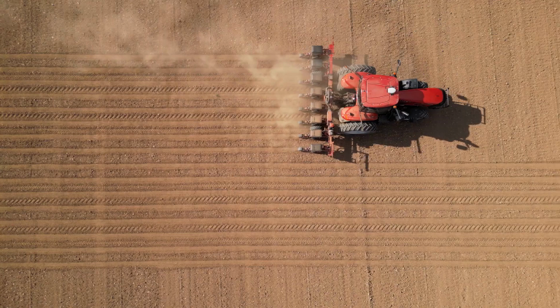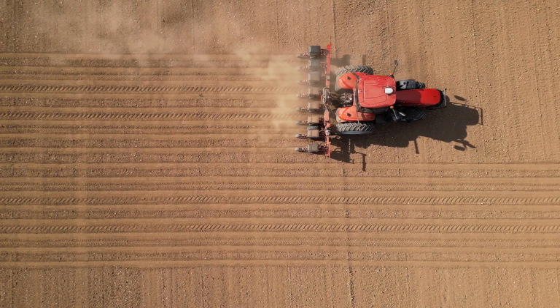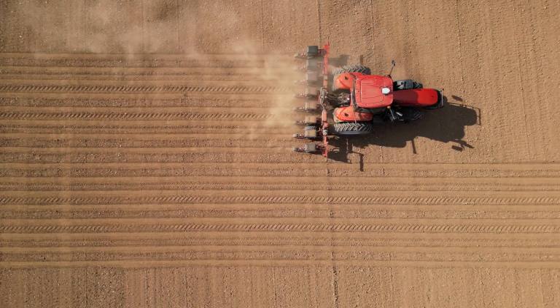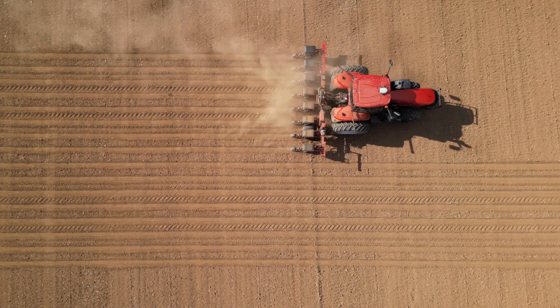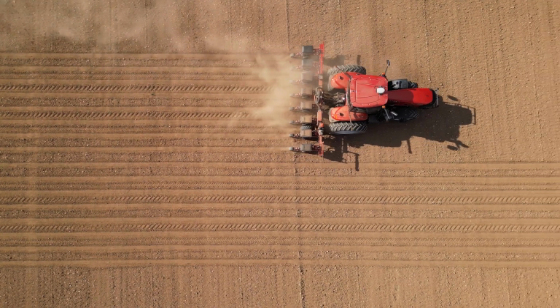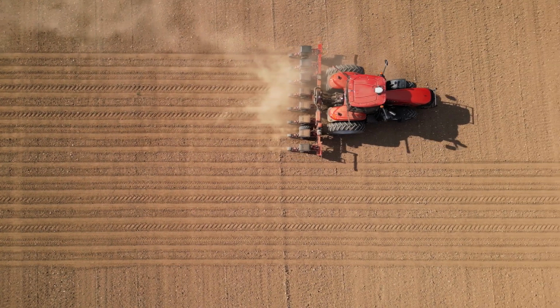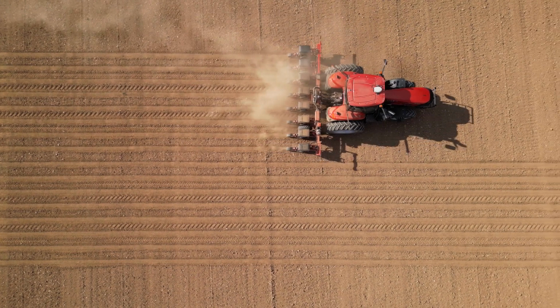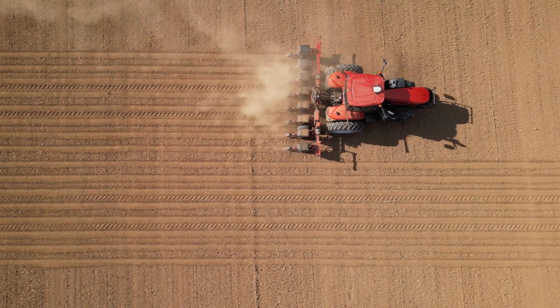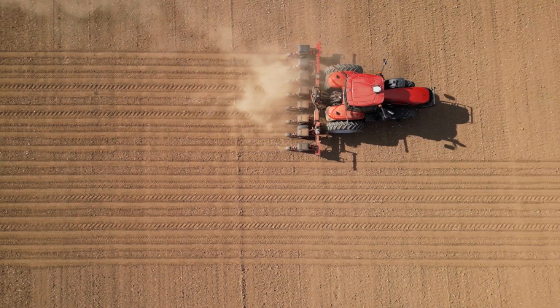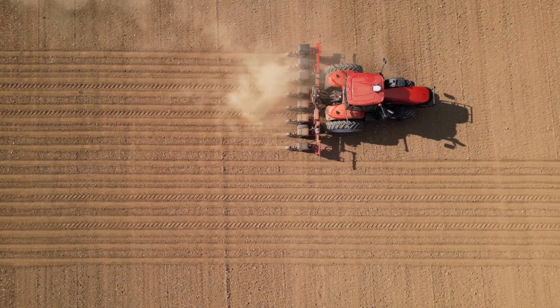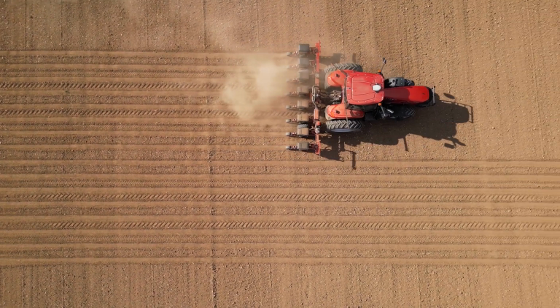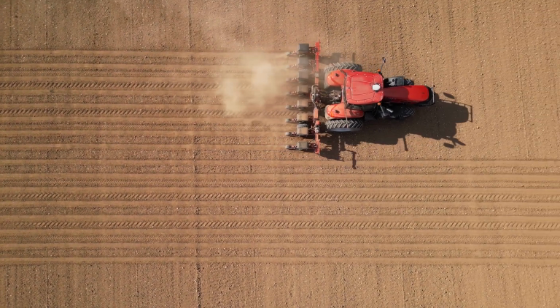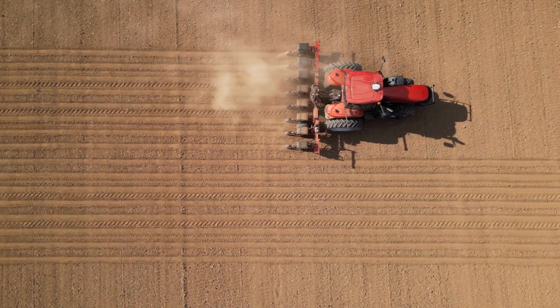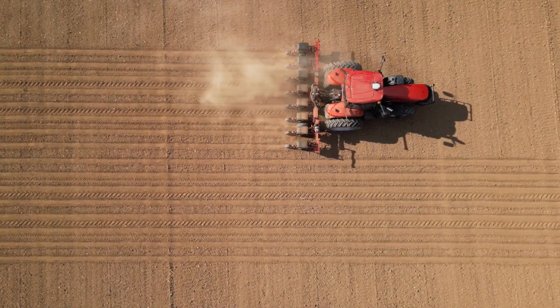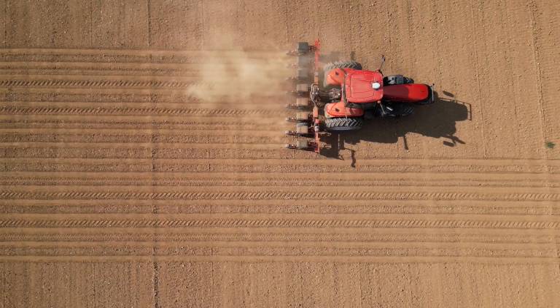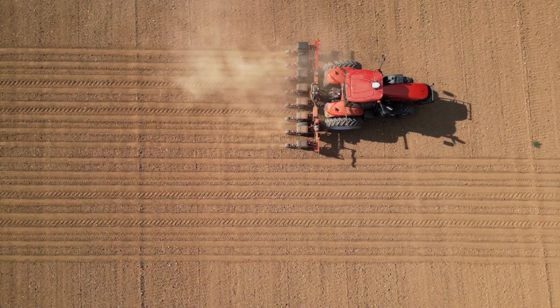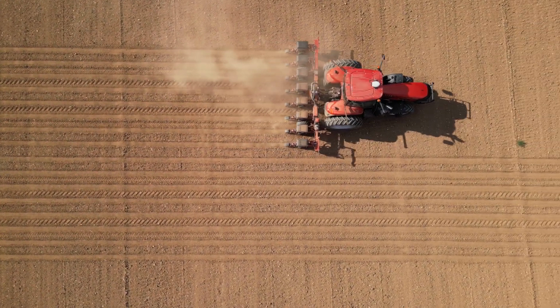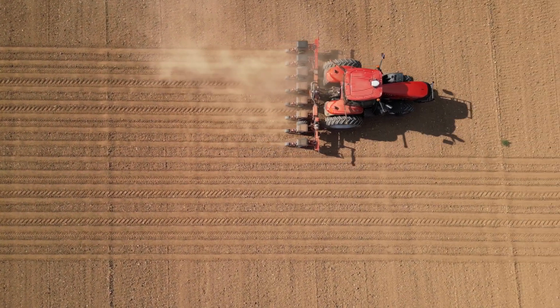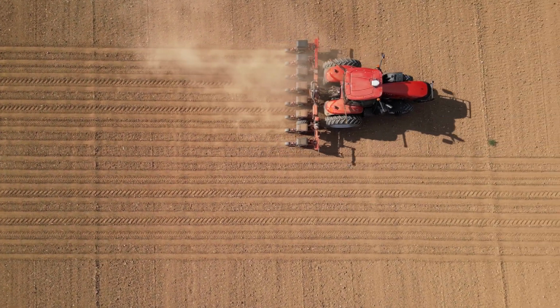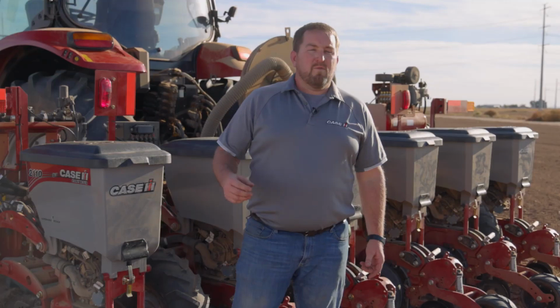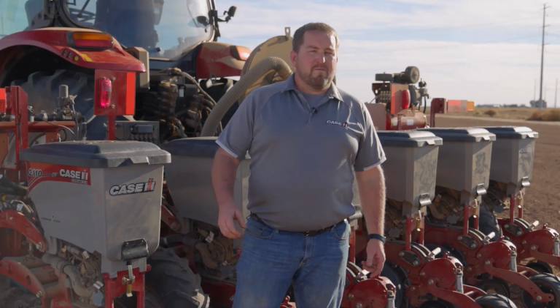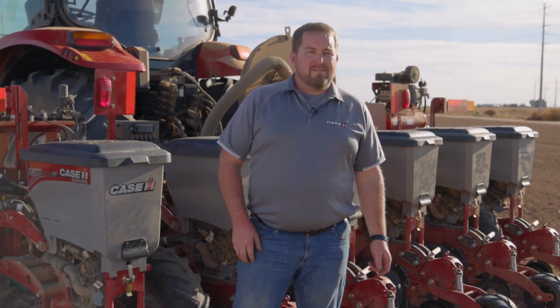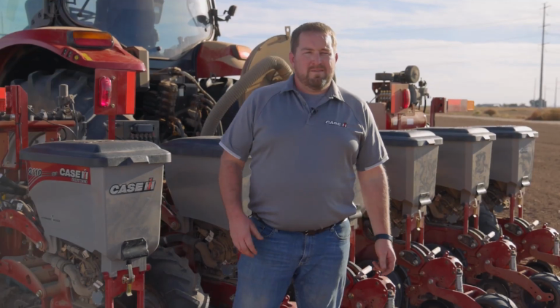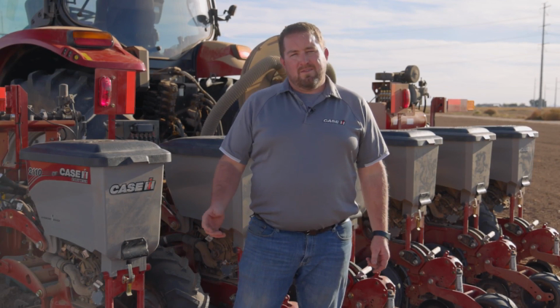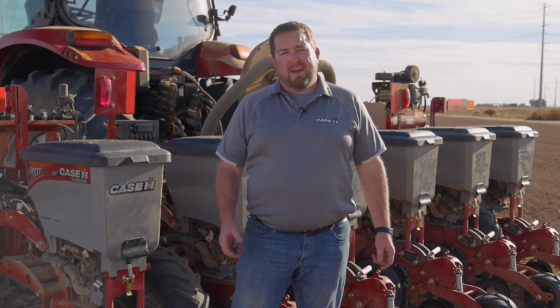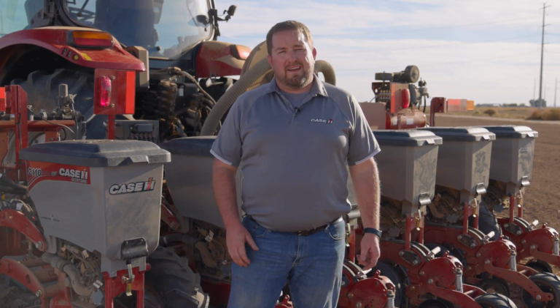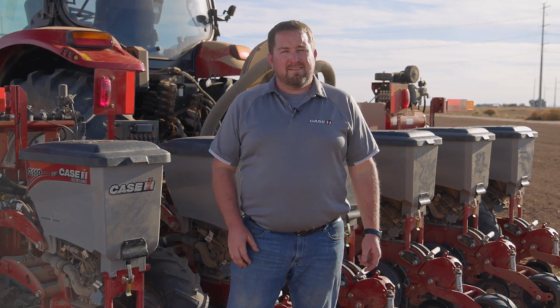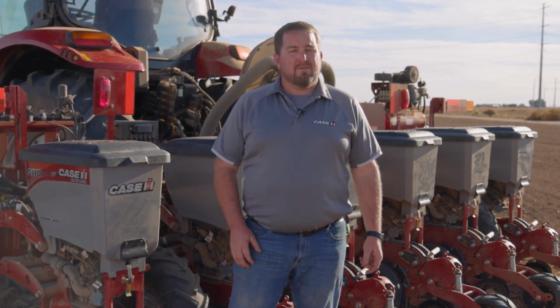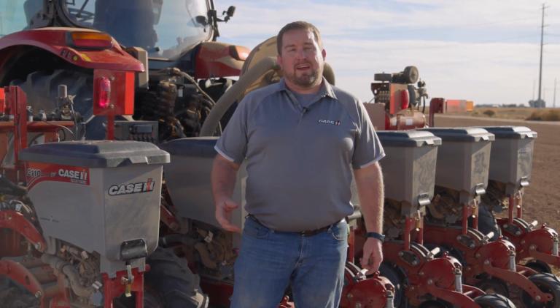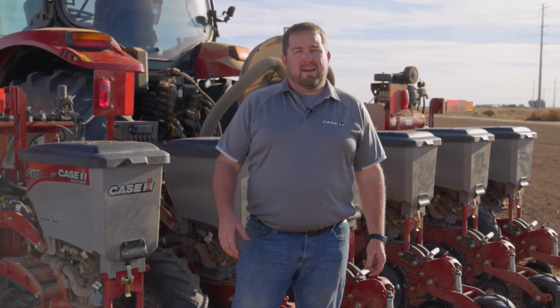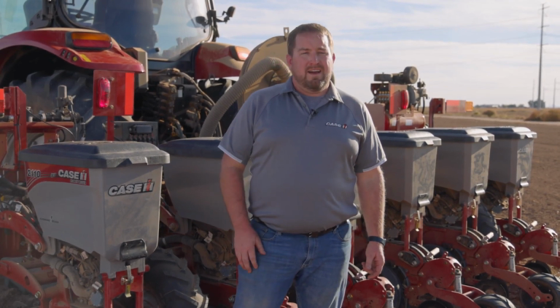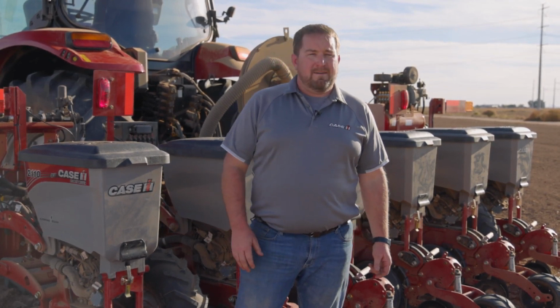The EarlyRiser 2110 is the newest member of the 2000 series family of EarlyRiser planters. For more information, visit your local Case IH dealer or caseih.com.